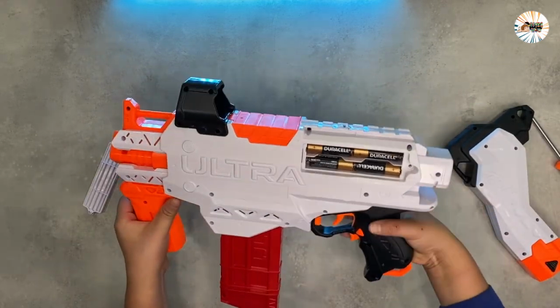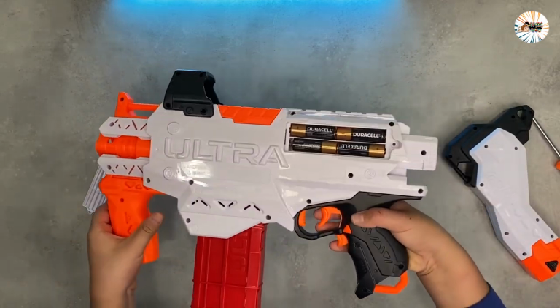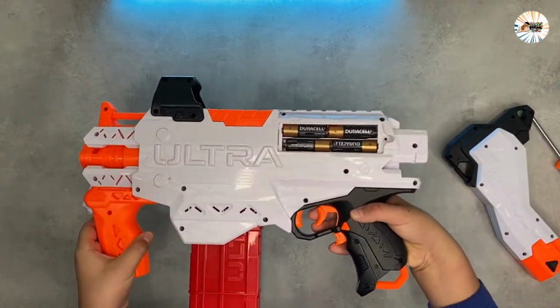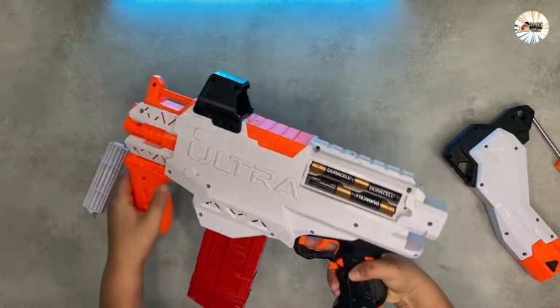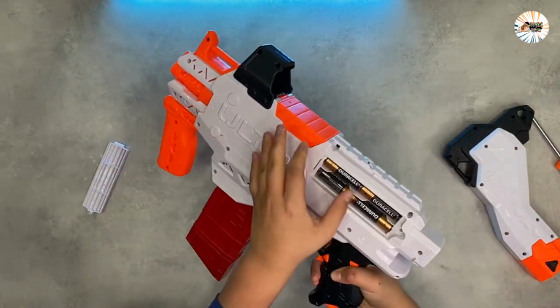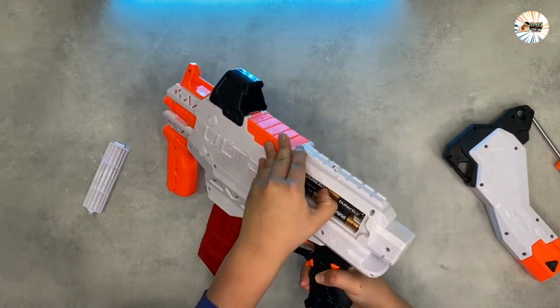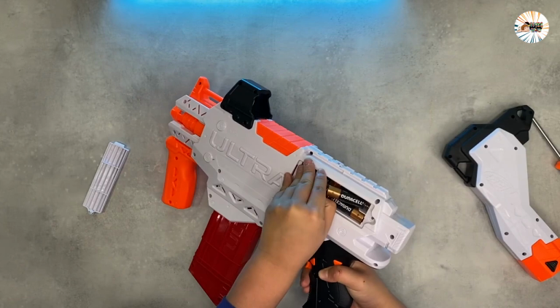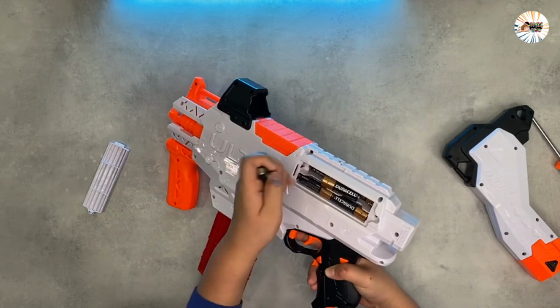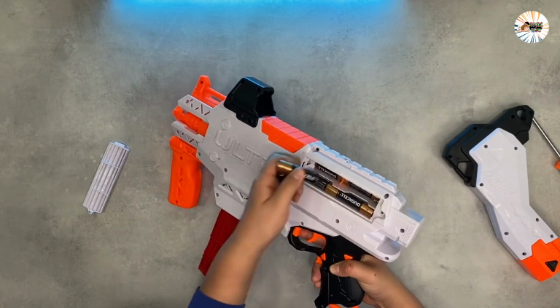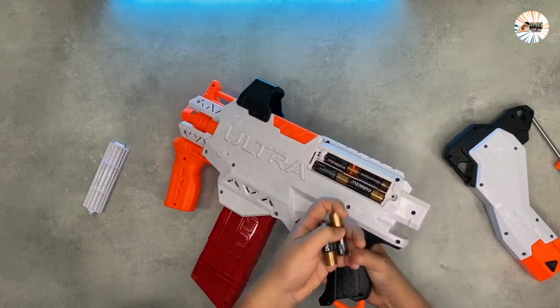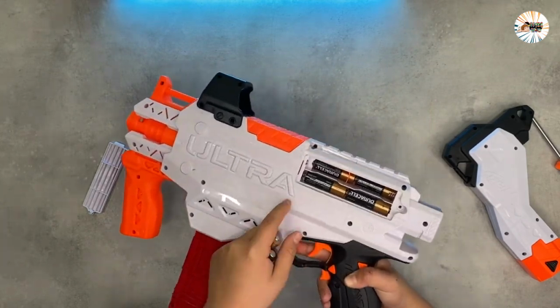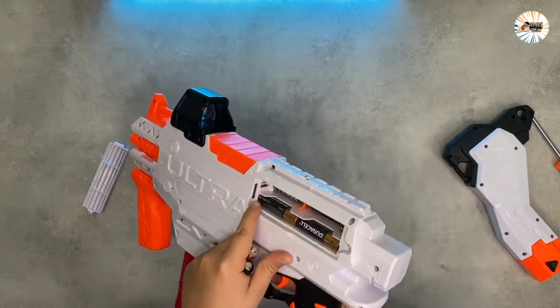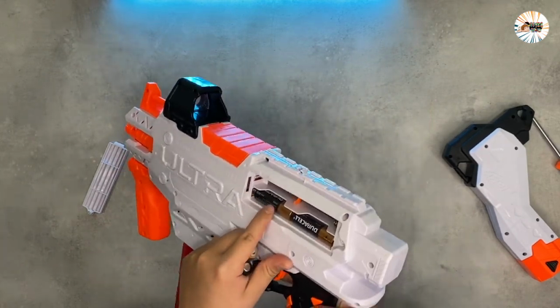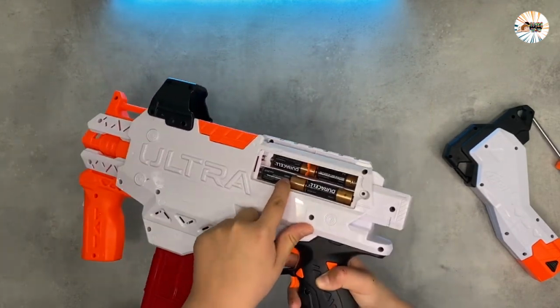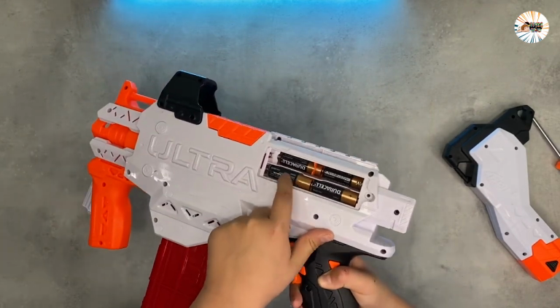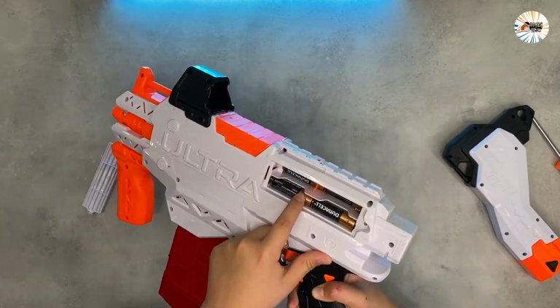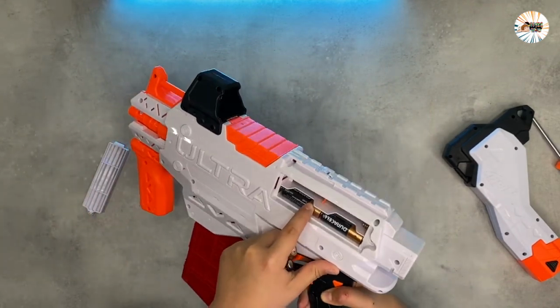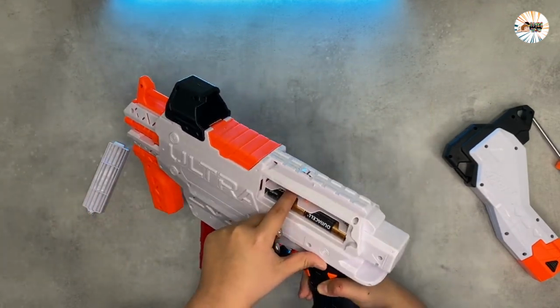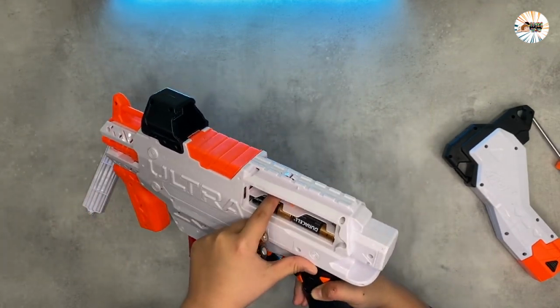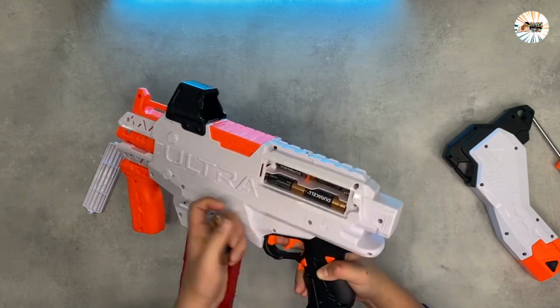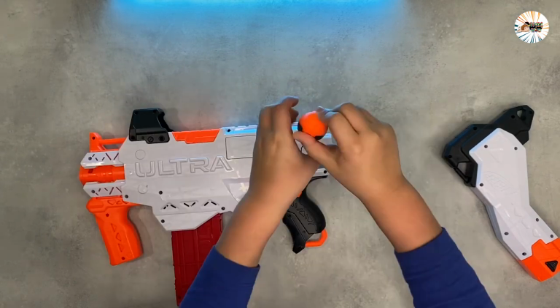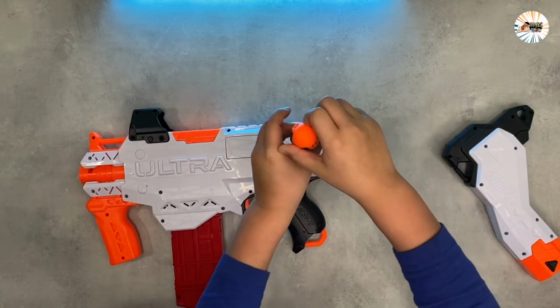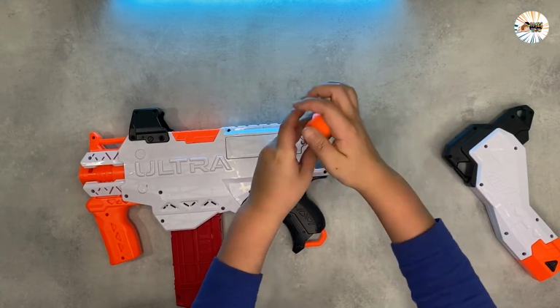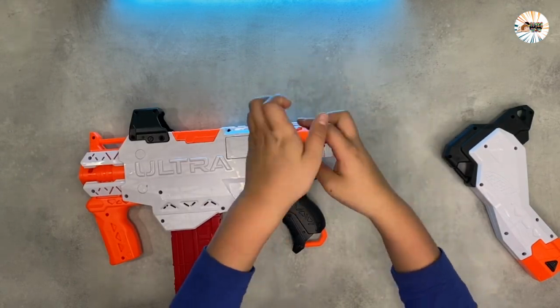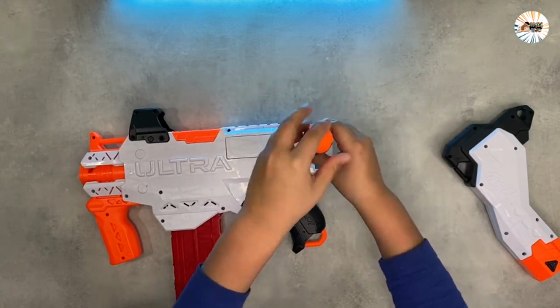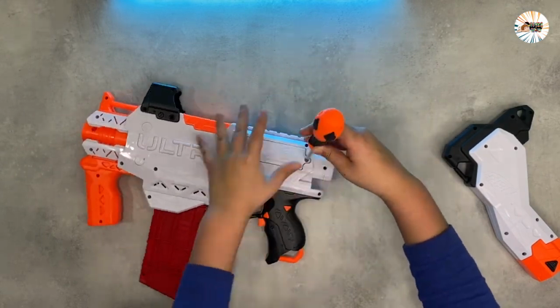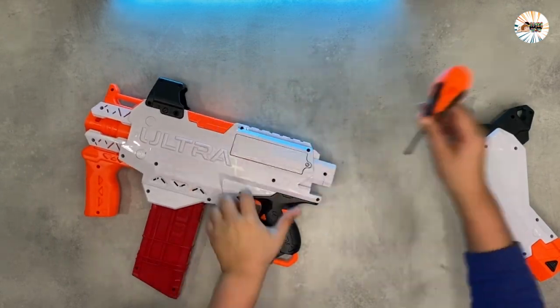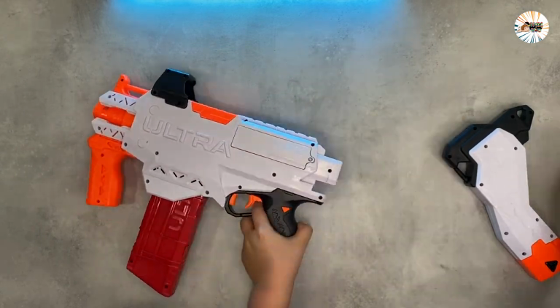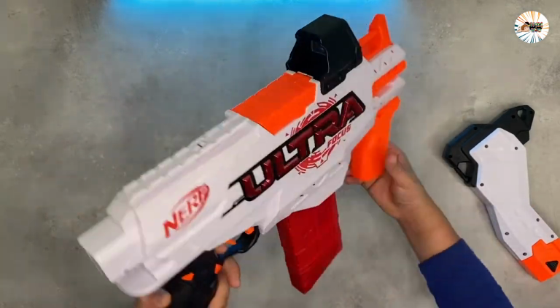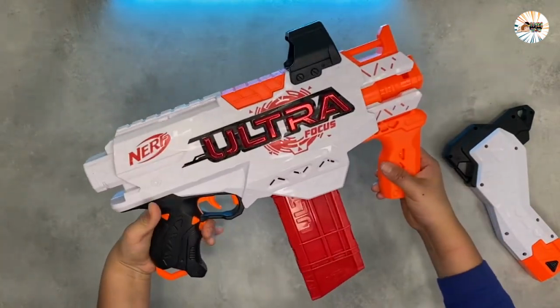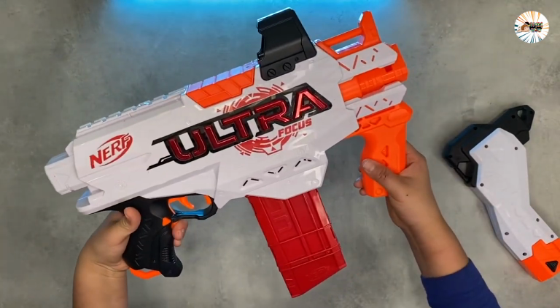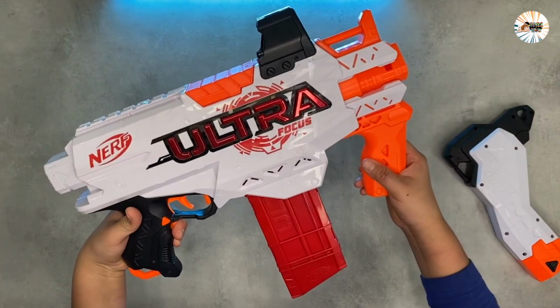The blaster requires 6 batteries. You can take the battery out and clip it into the charger. The blaster has a removable stock to help steady your aim, and the stock includes built-in clip storage.